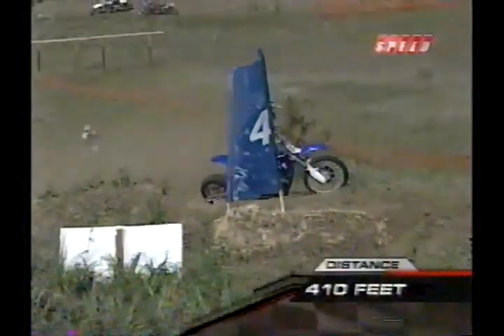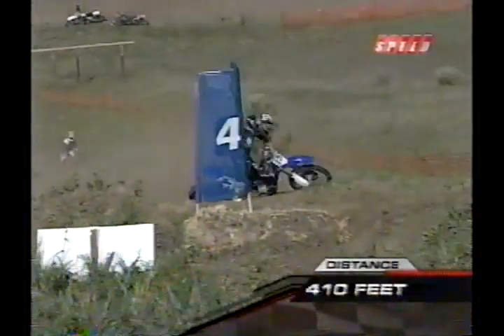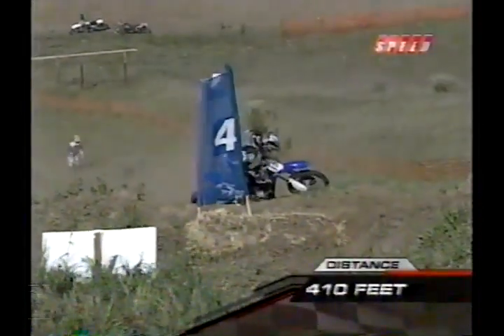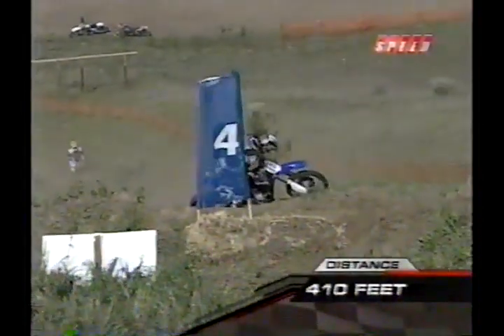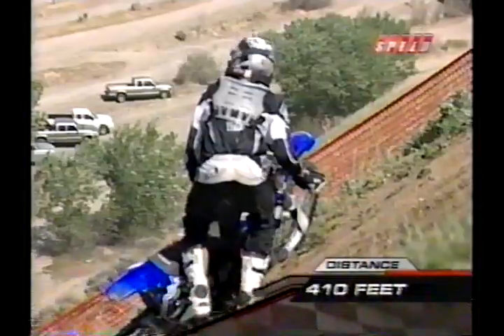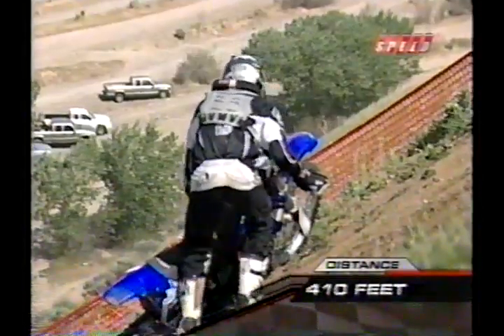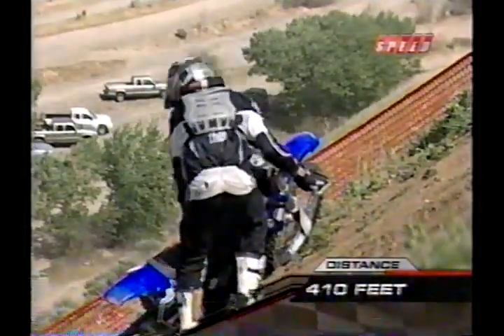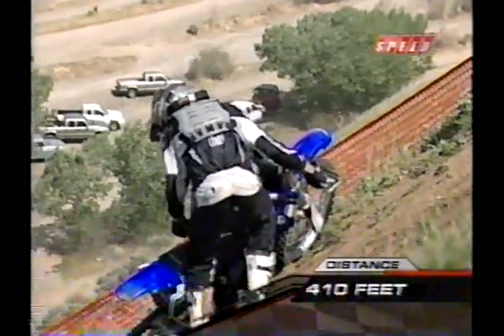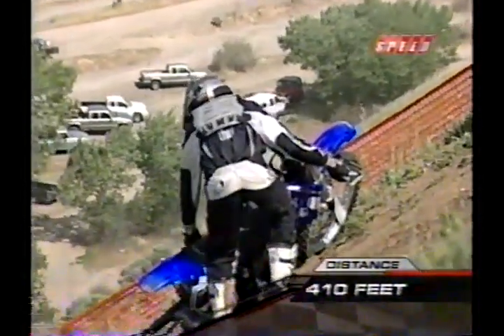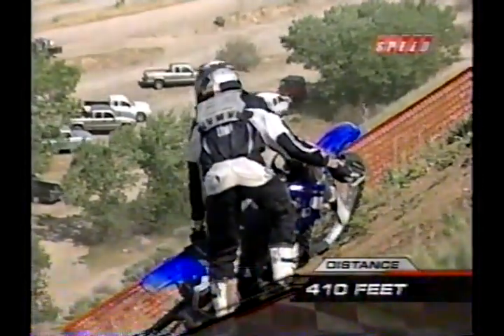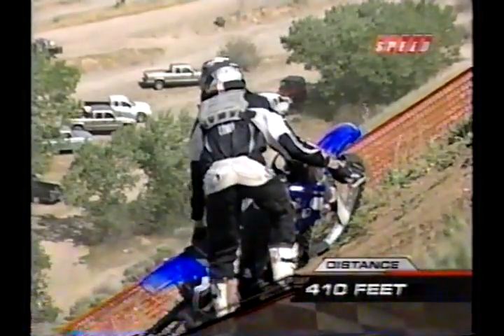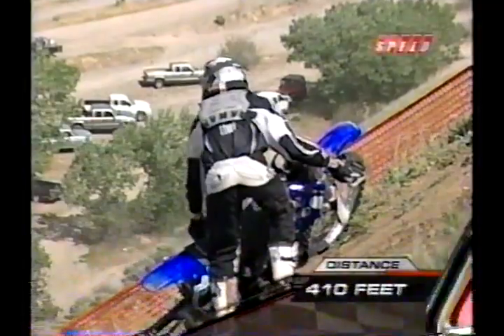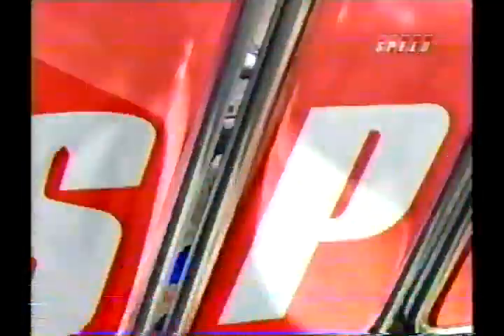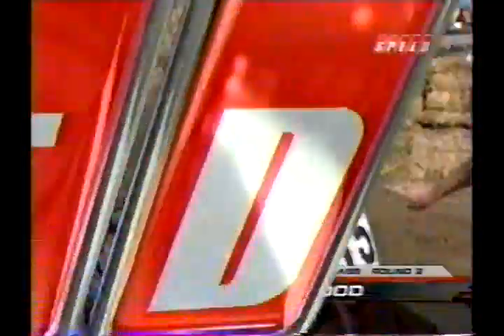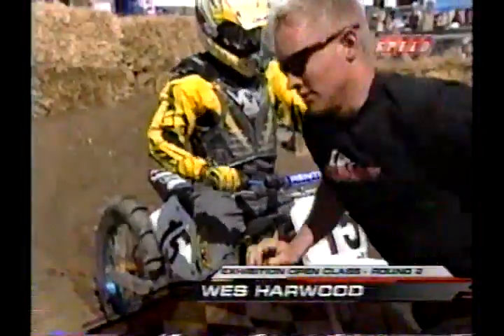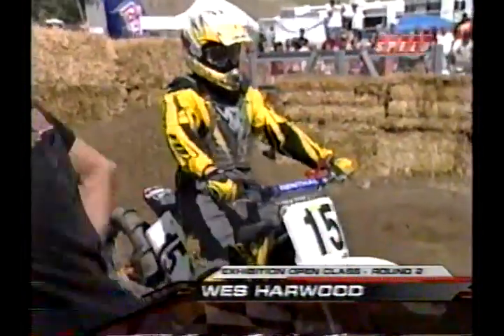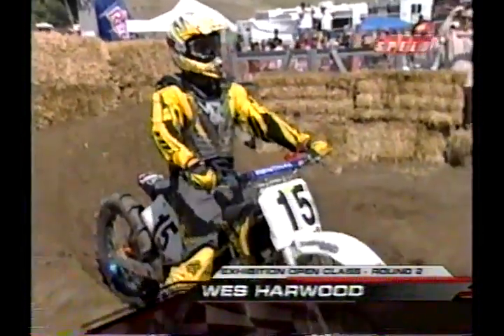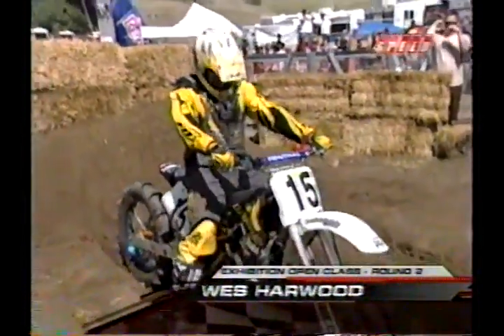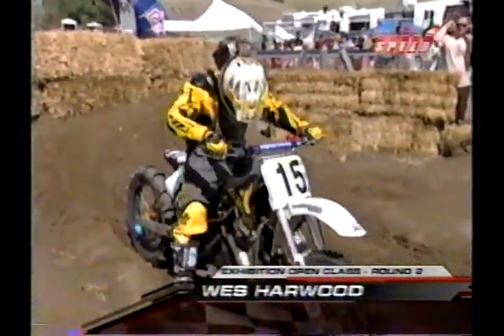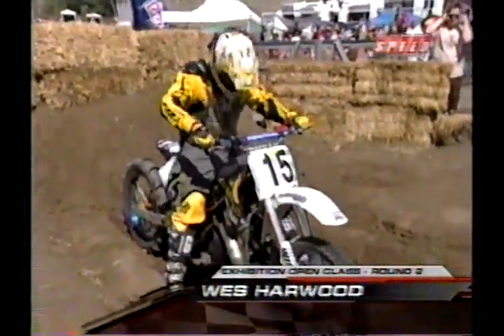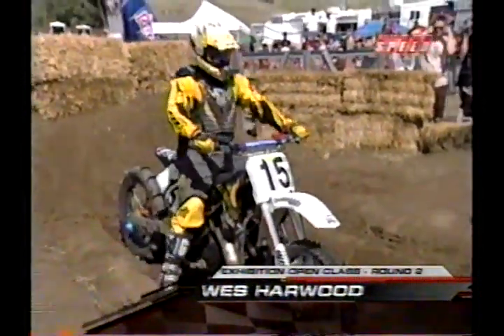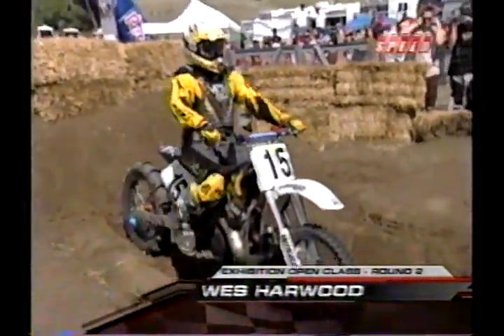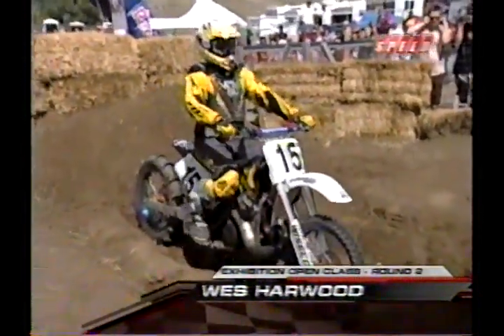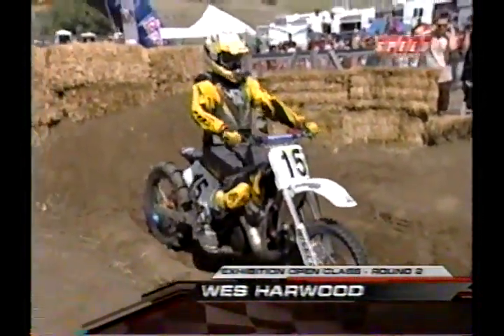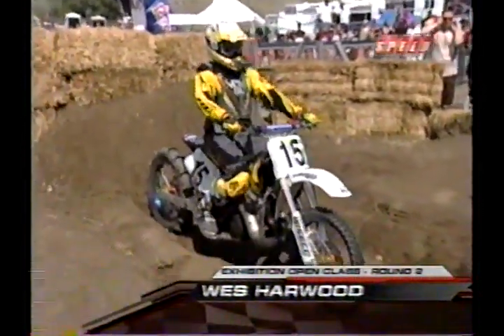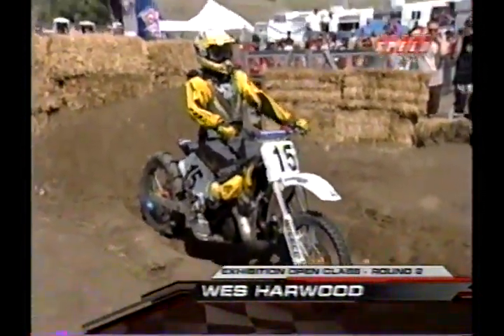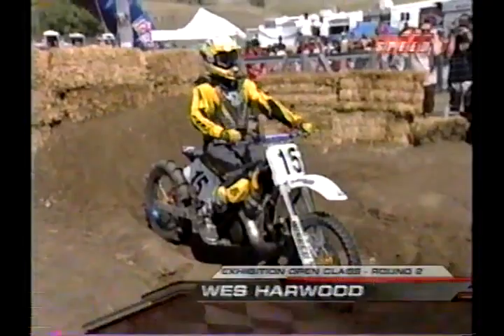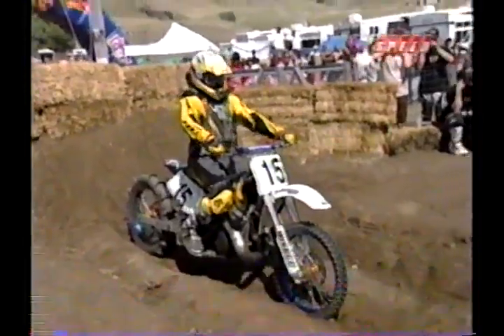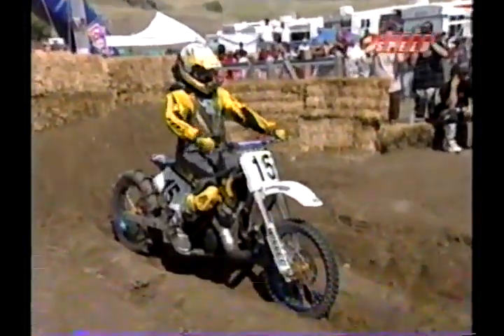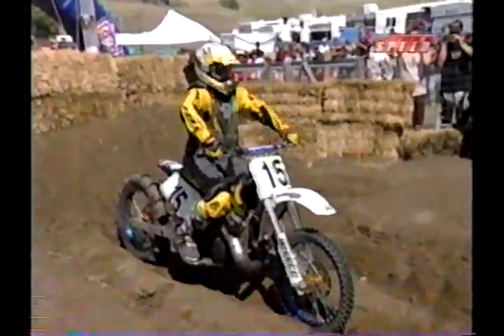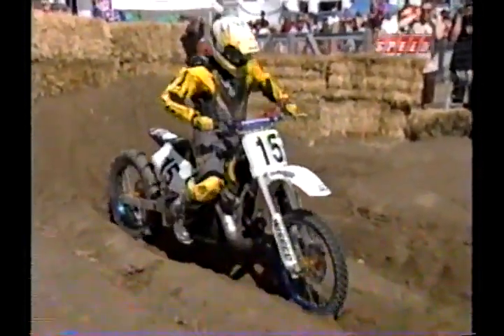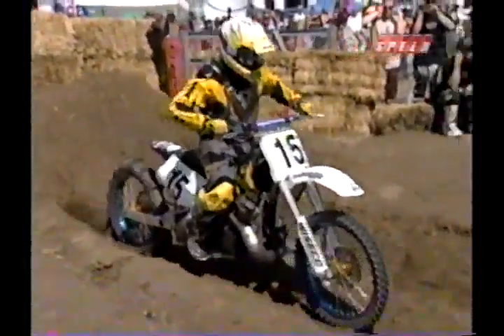He's slowing down here just a bit — looks like he might have some mechanical issues with the bike. 410 feet is where they'll mark him. Next up, West Harwood on the two-stroke — hear that one zinging up.